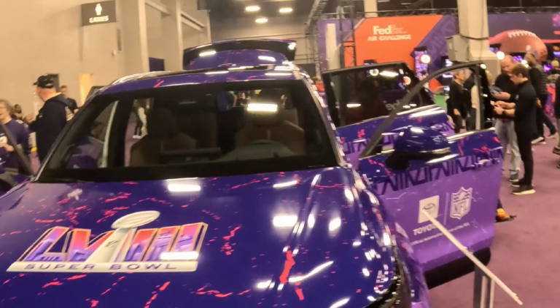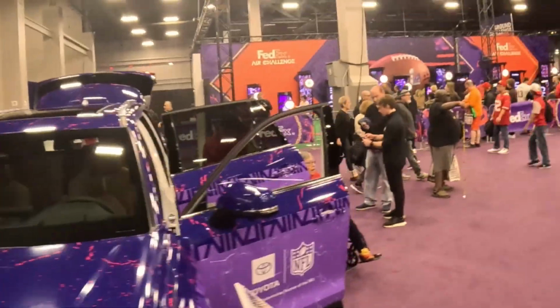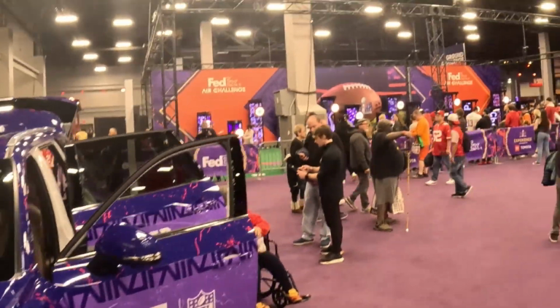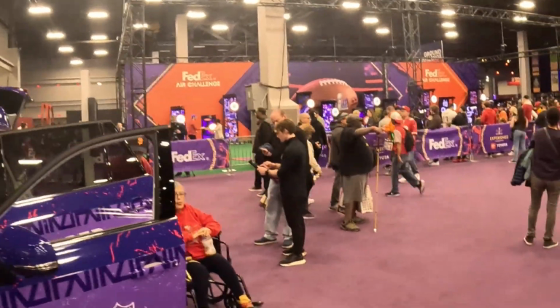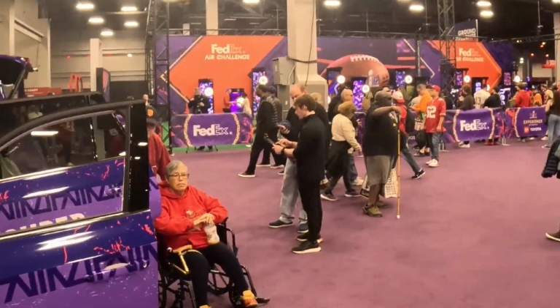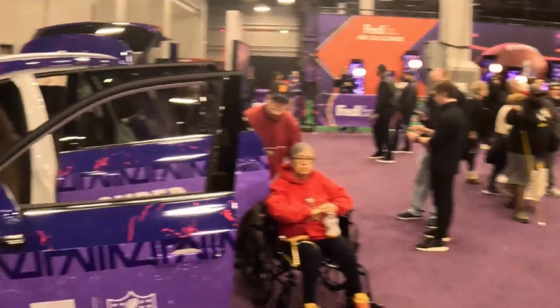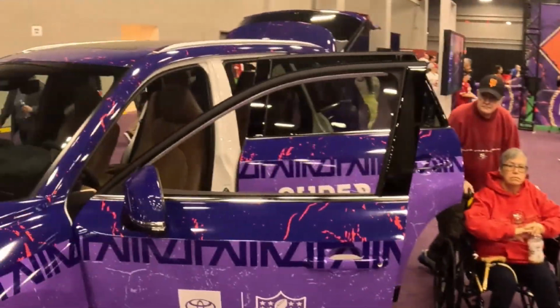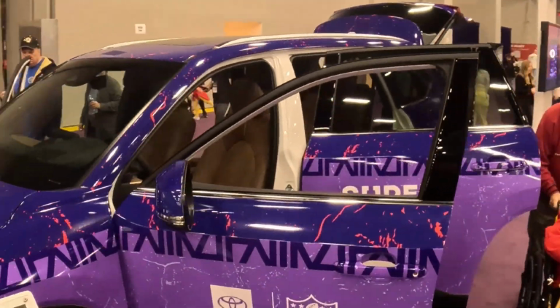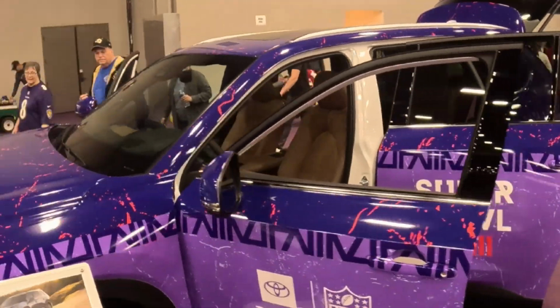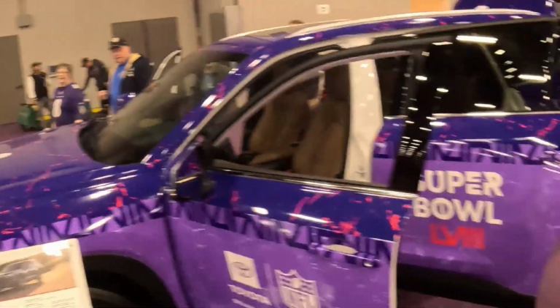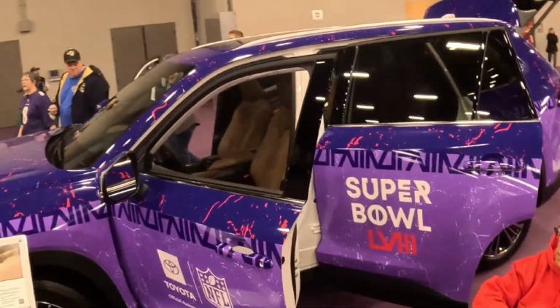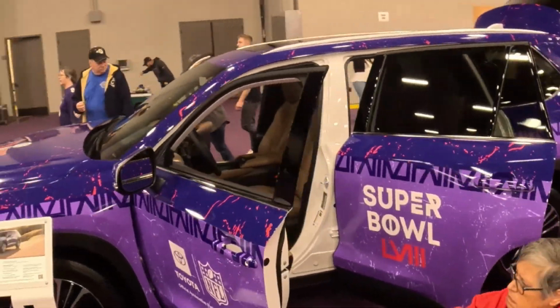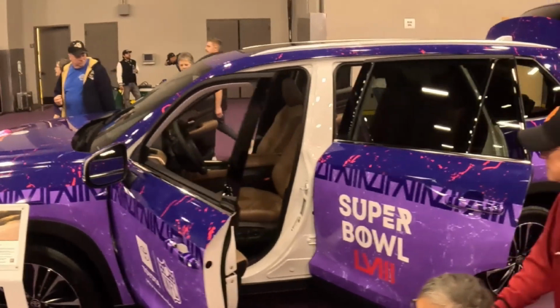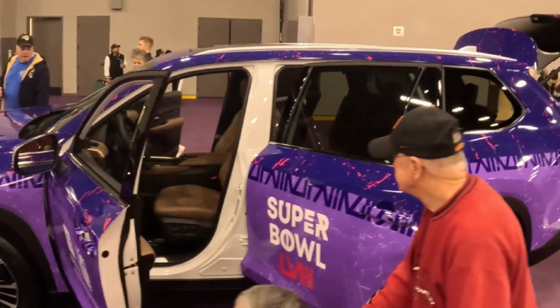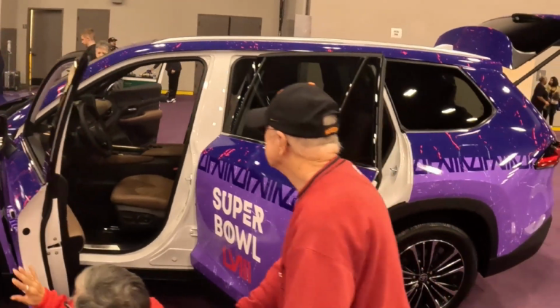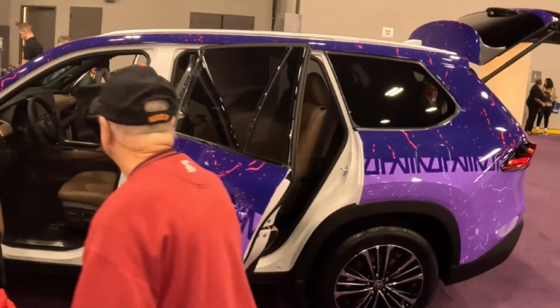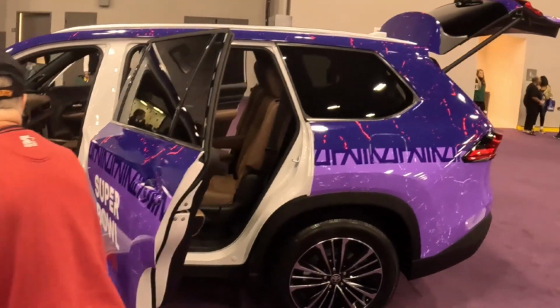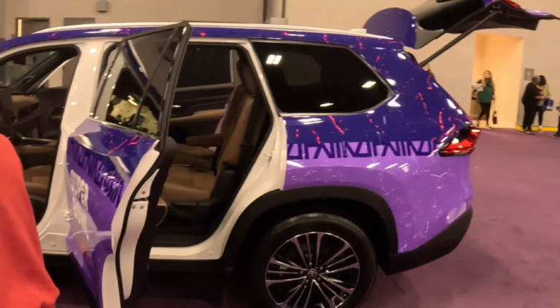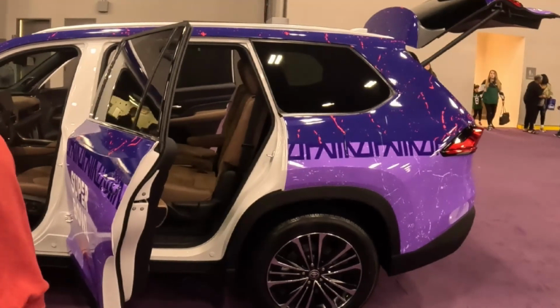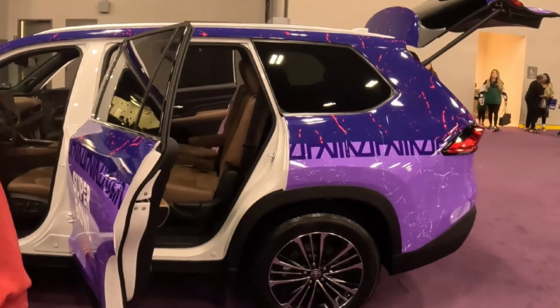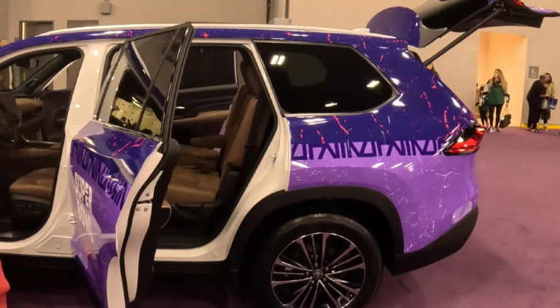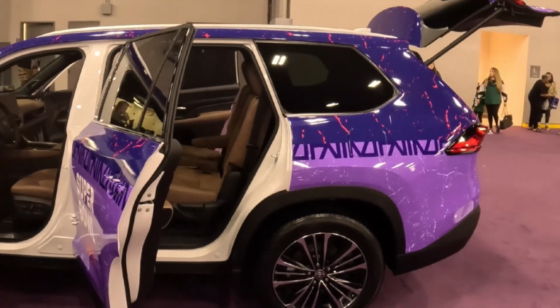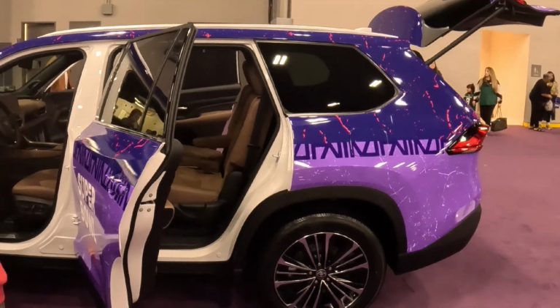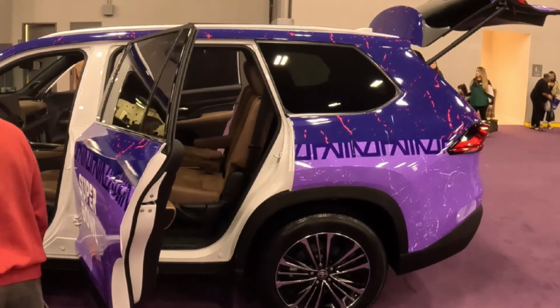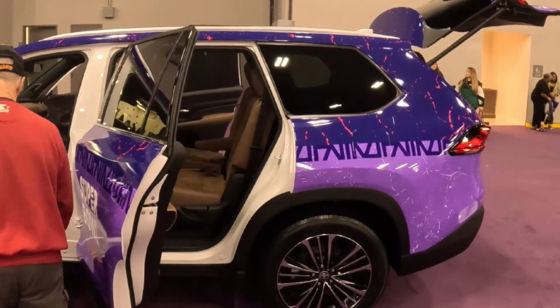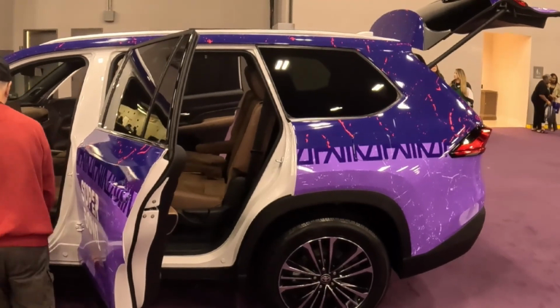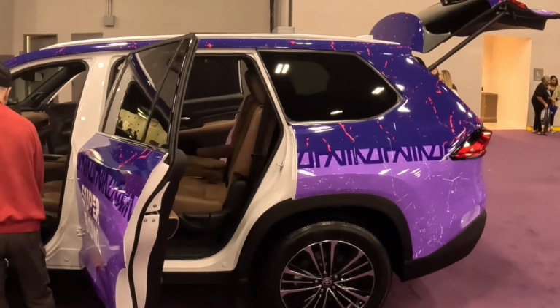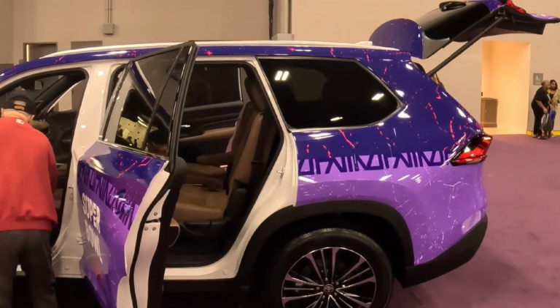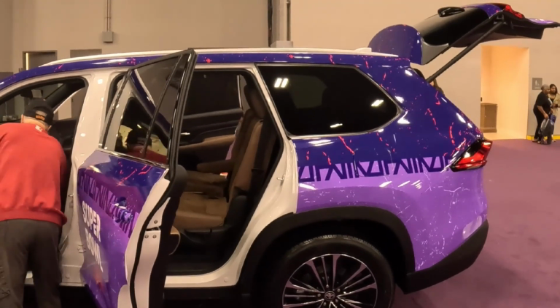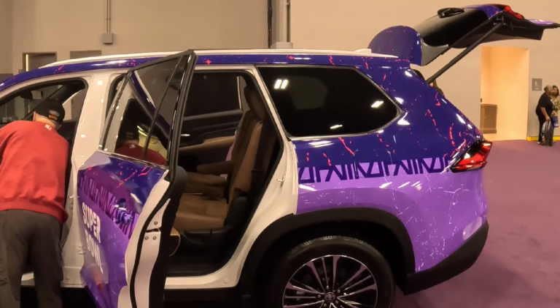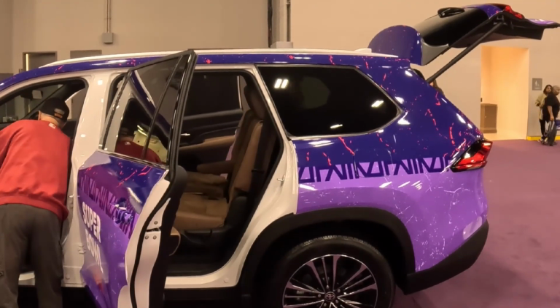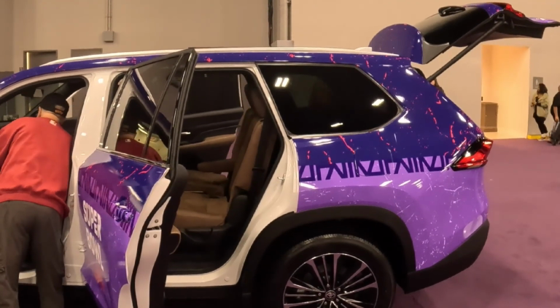Coming around to the side, you can see the wrapping on it too — it's got the Super Bowl logo right on the hood. Very impressive to see how they wrapped it. Unfortunately it's not something you can win, but still really fun to look at.